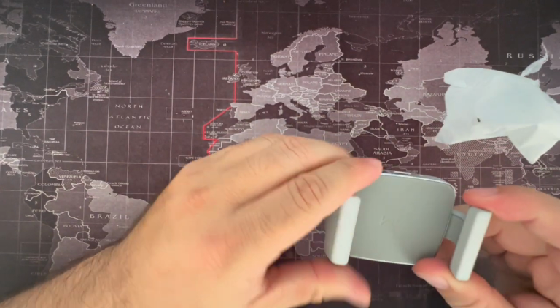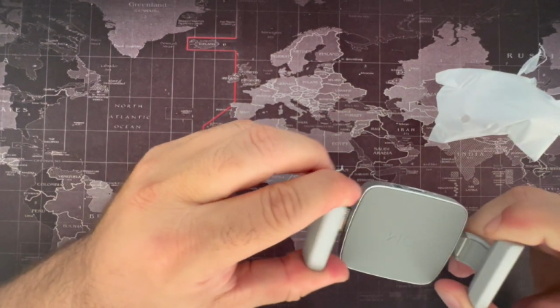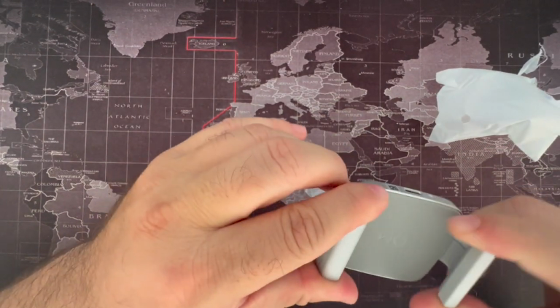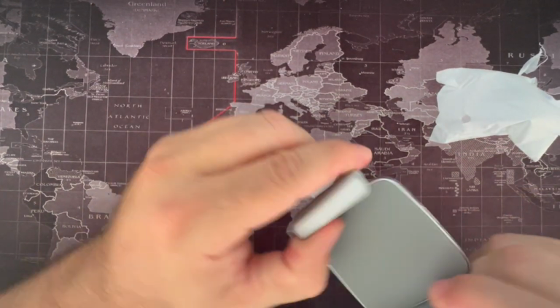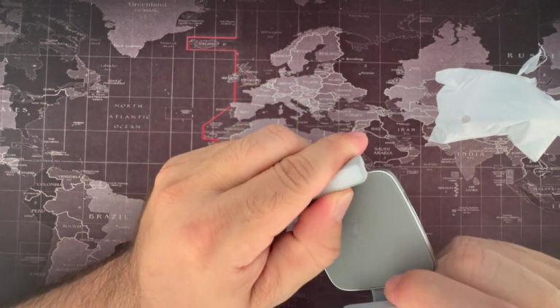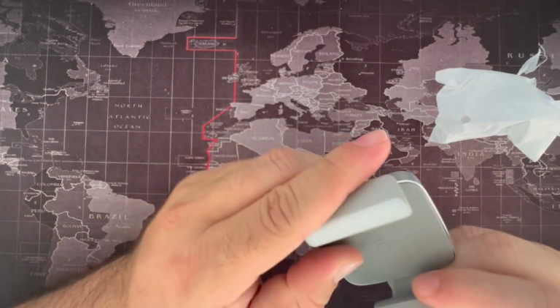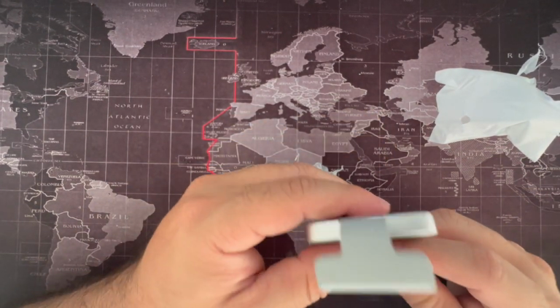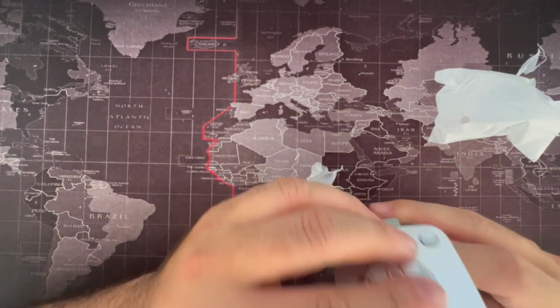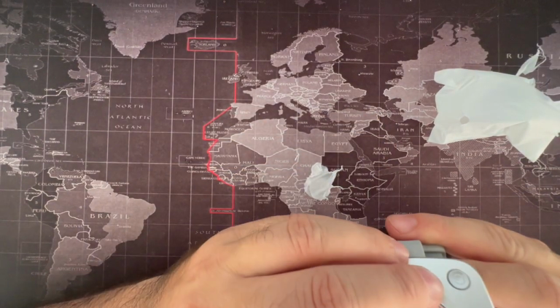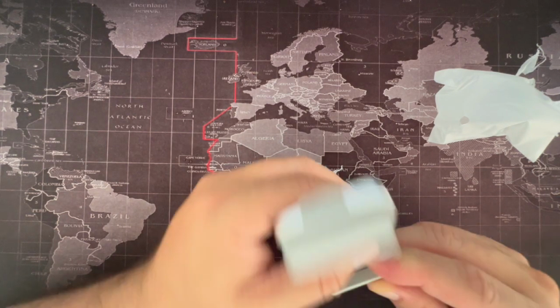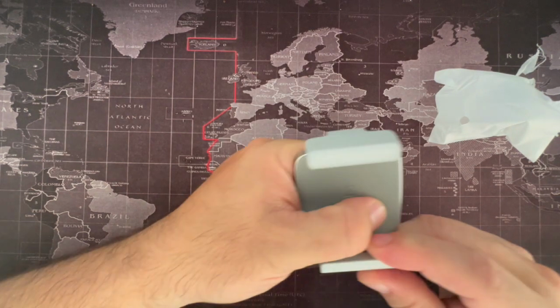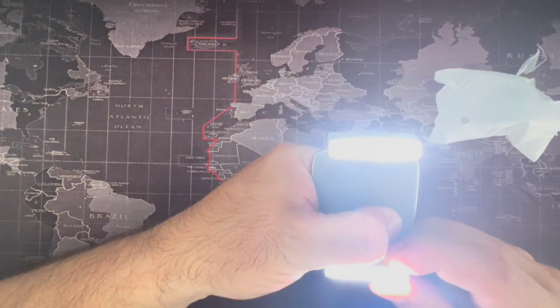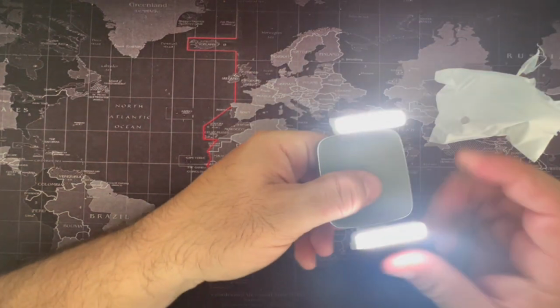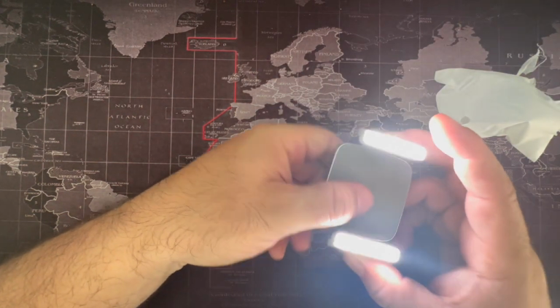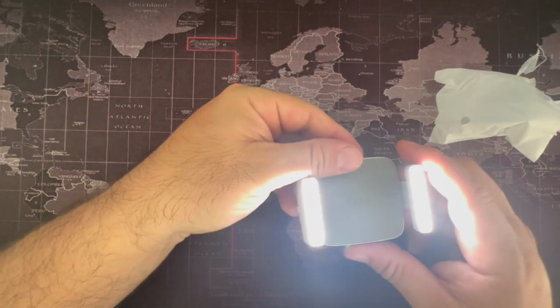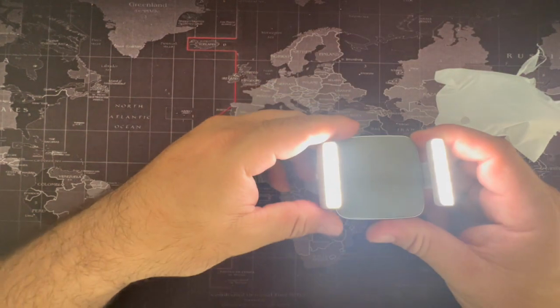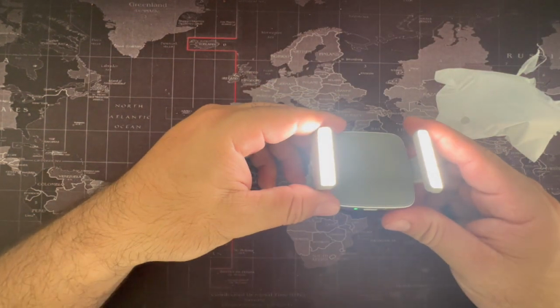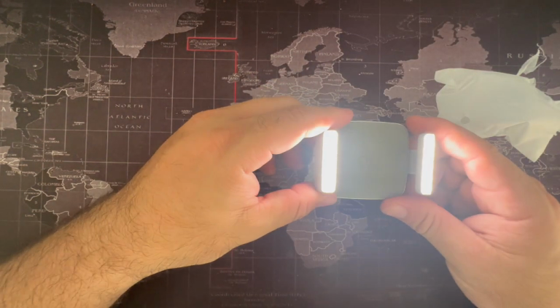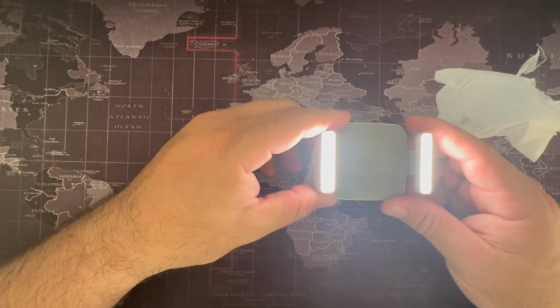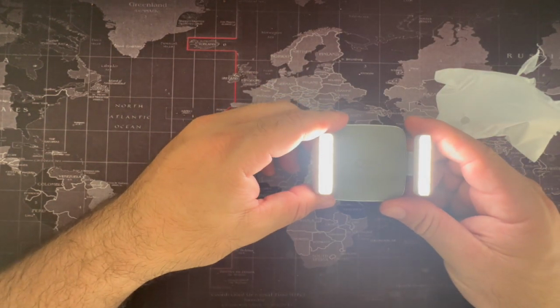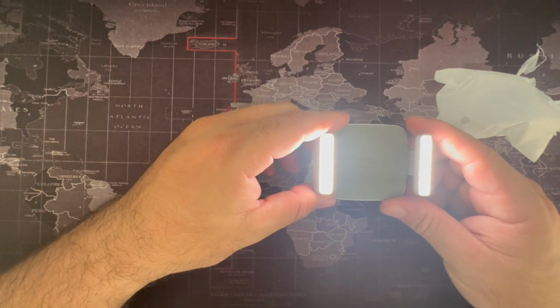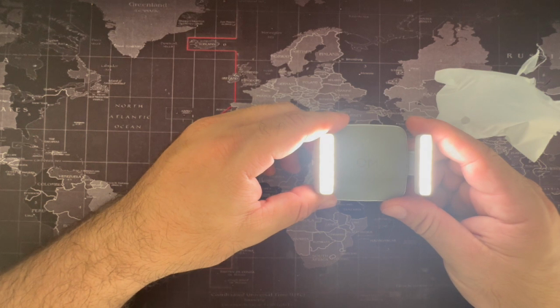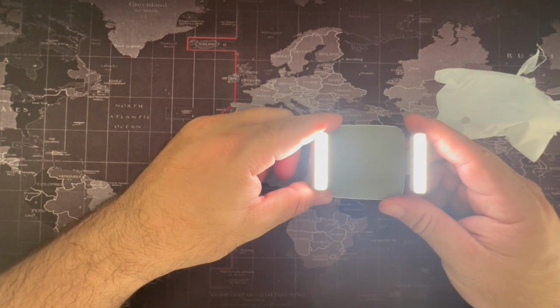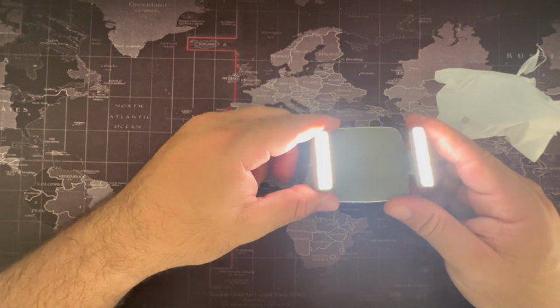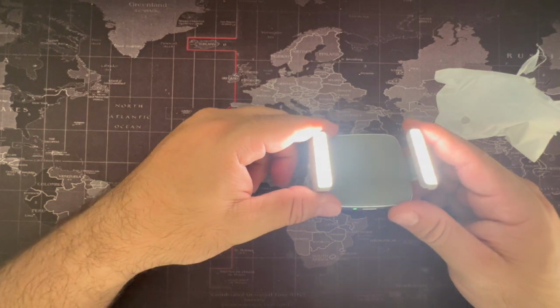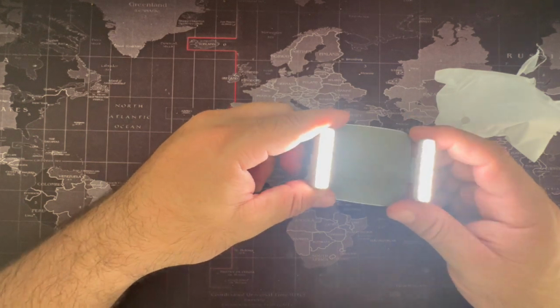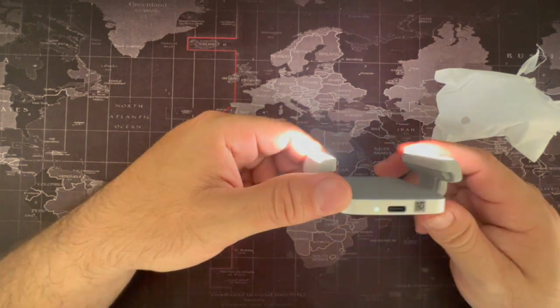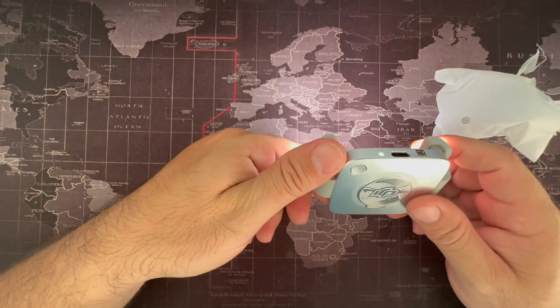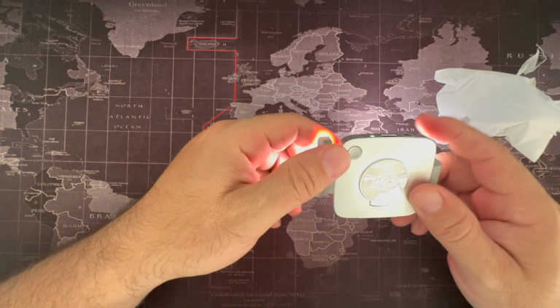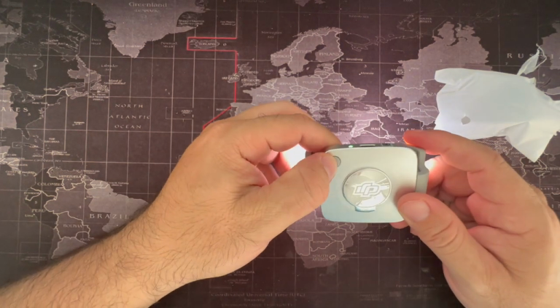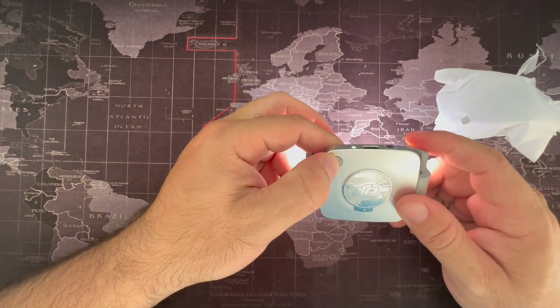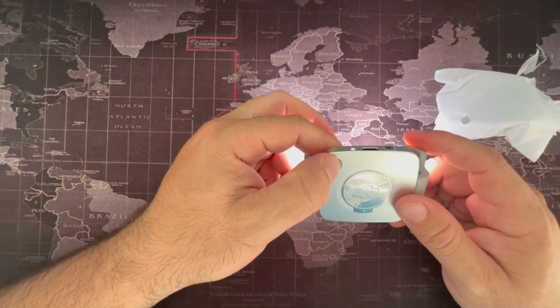This actually feels better than the other one. Let's see what the lights look like. Out of the box it's charged up and ready to go — and that's what it's giving you. There's a little on/off switch.